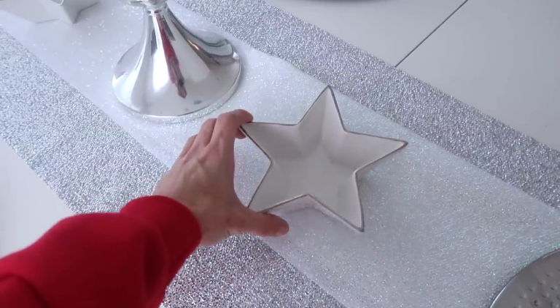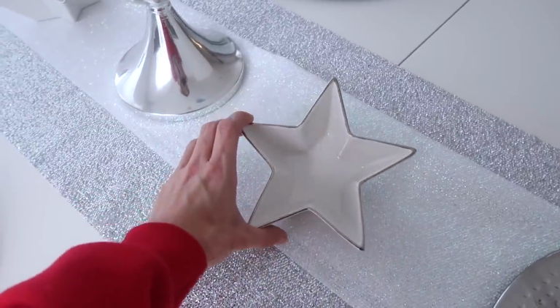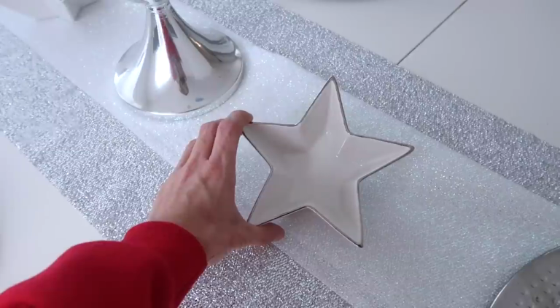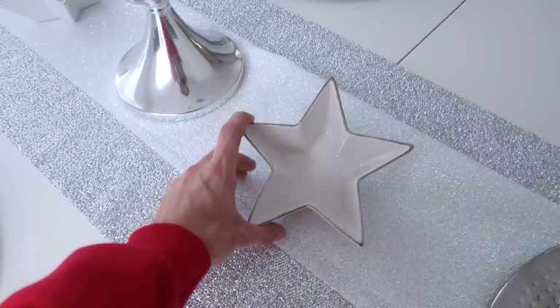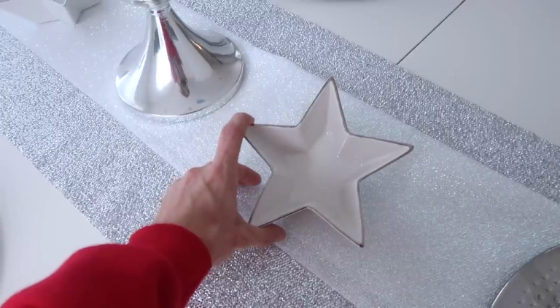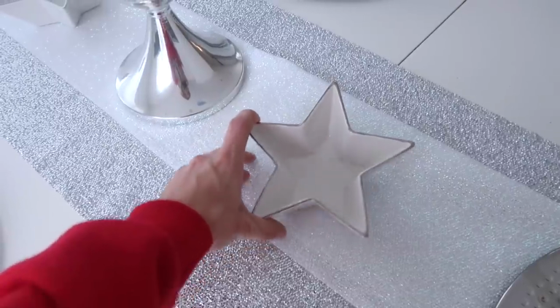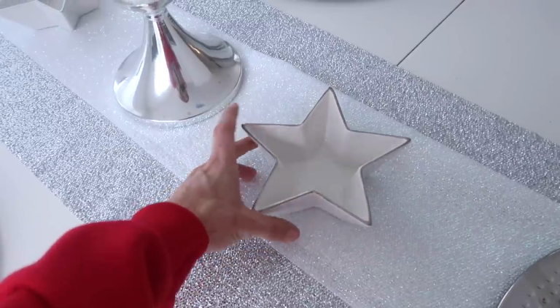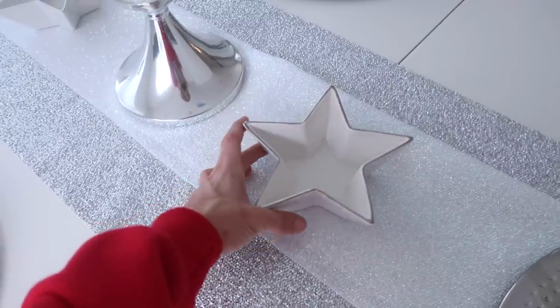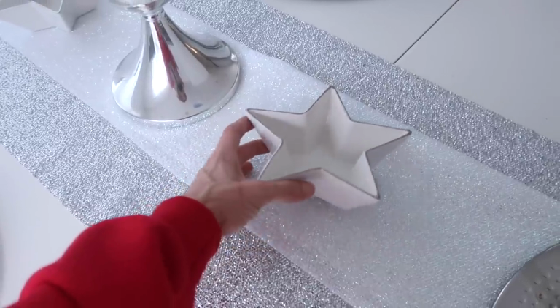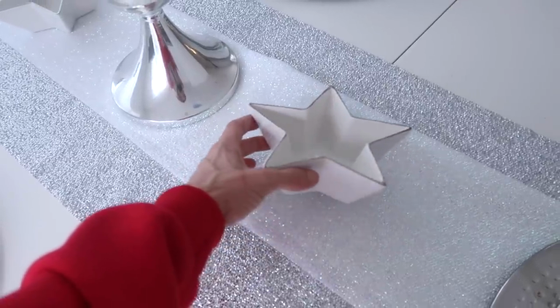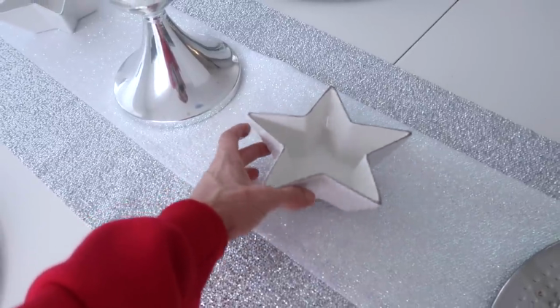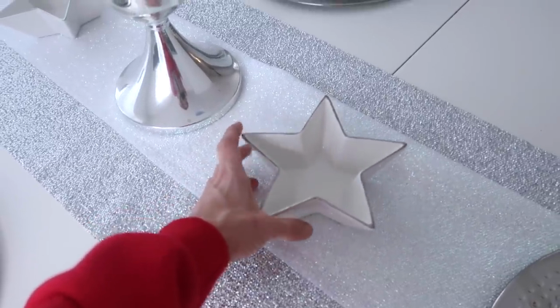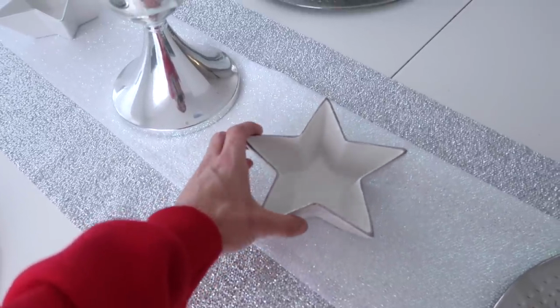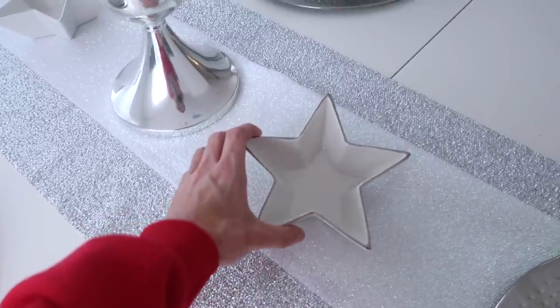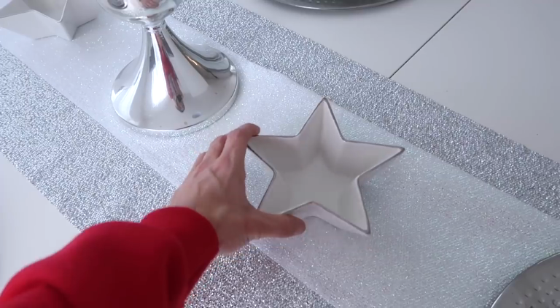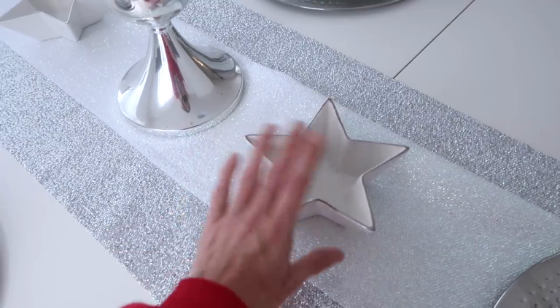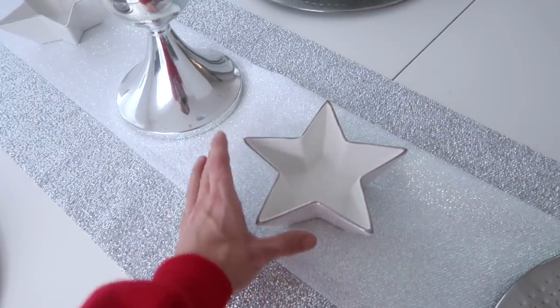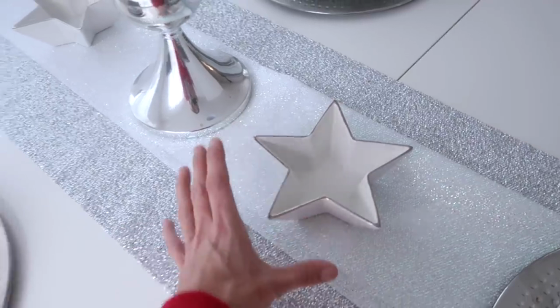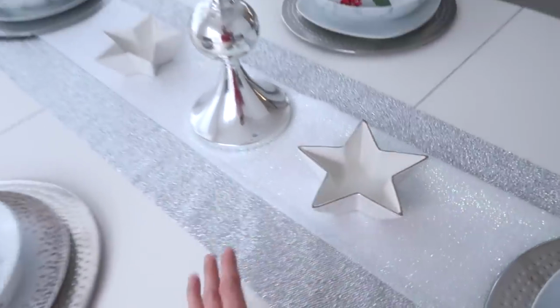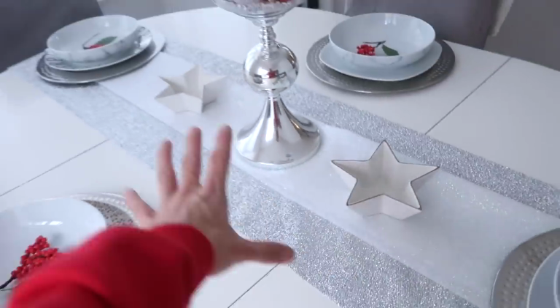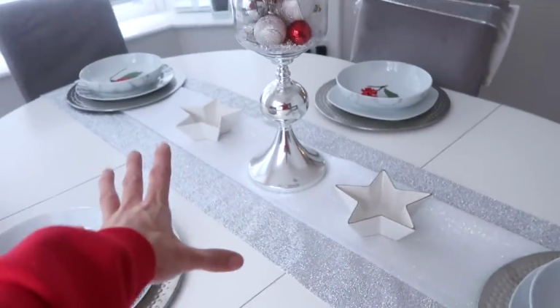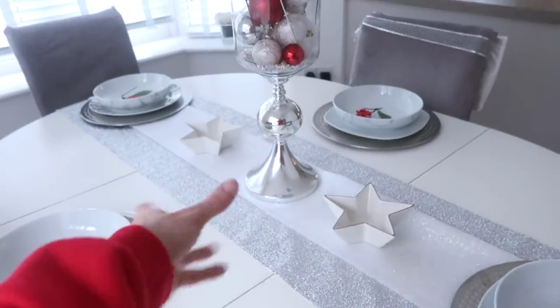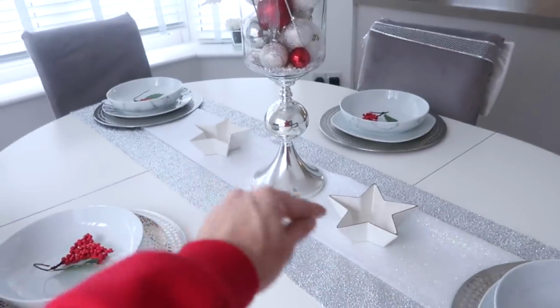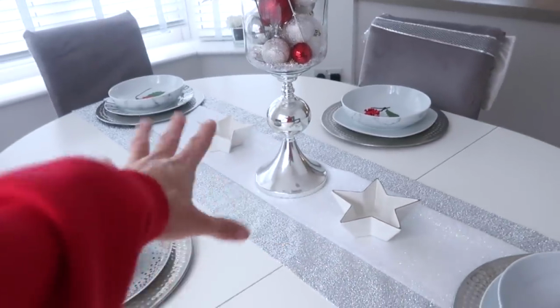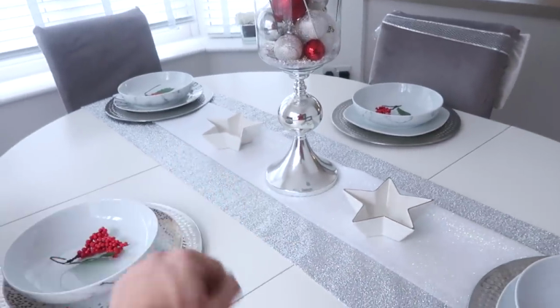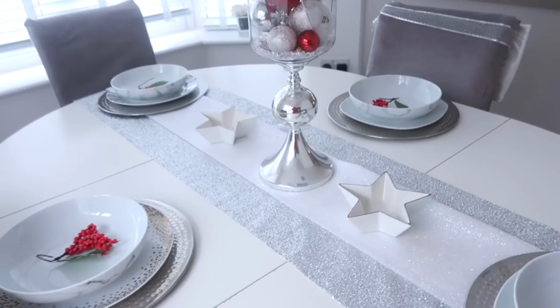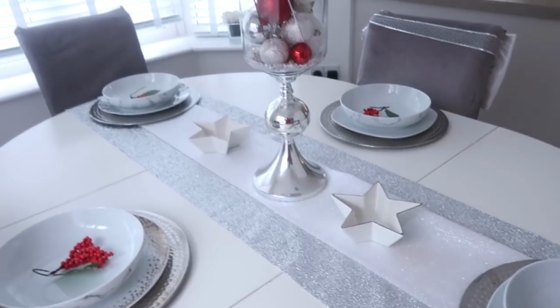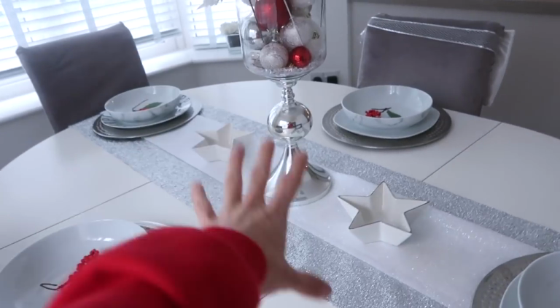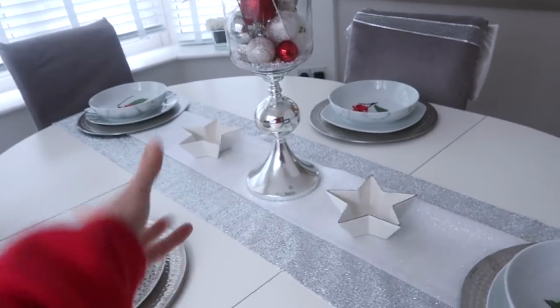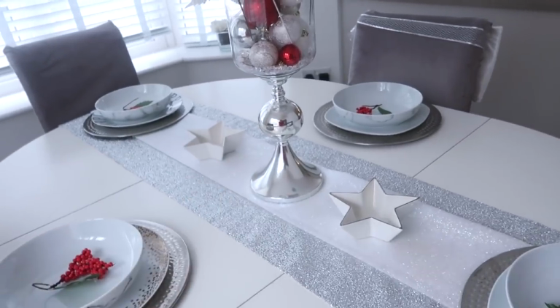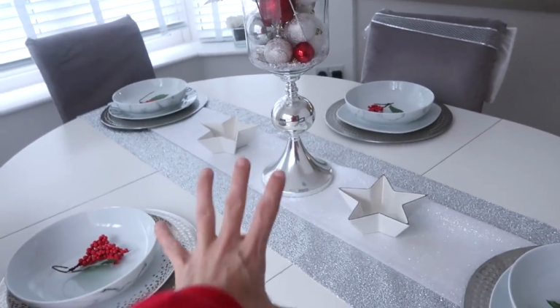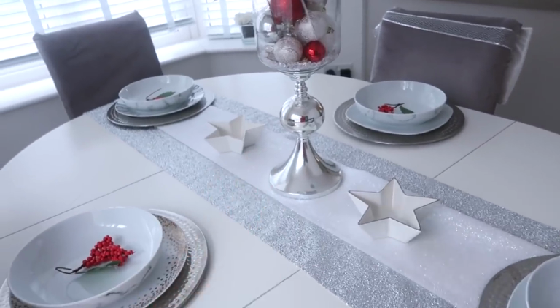These little star bowls I got from B&M - they were like £2.50 each. You may have already seen these in my Hamper Ideas video. They're so White Company vibes and just lovely. I just thought they'd be perfect for snacks, sauces, or anything like that.